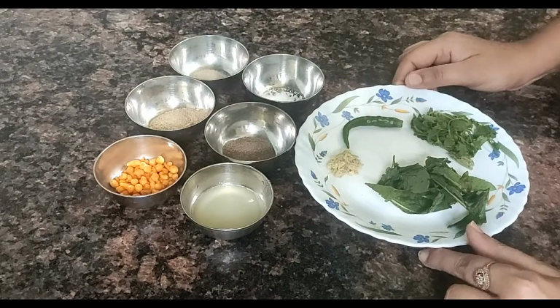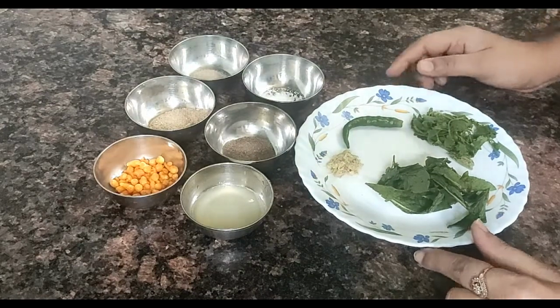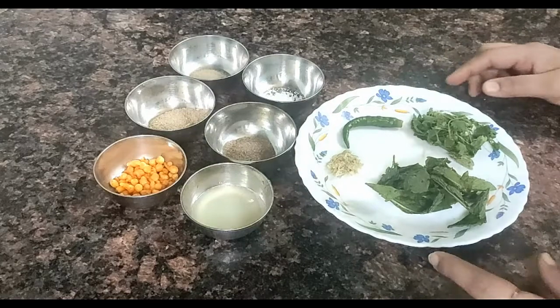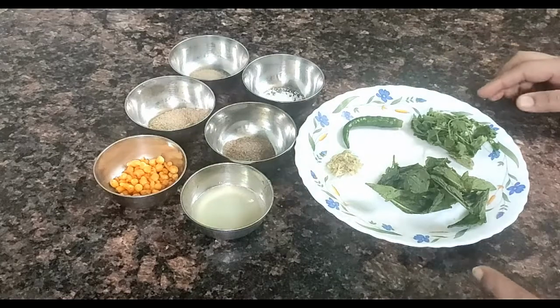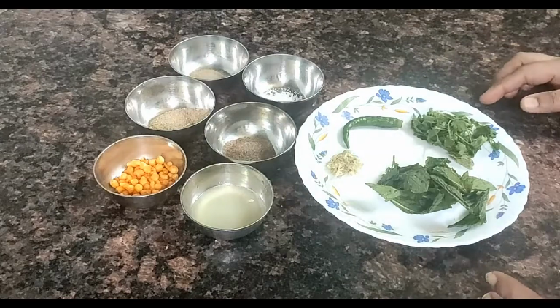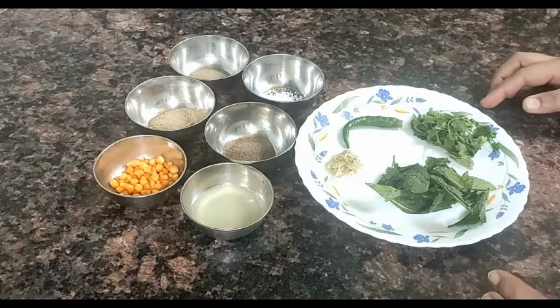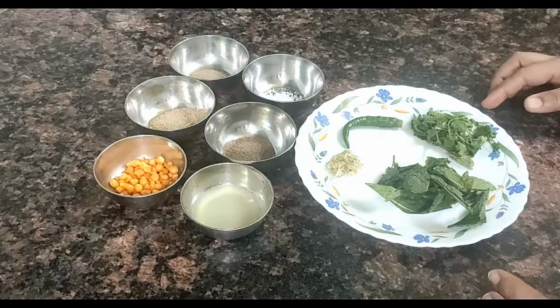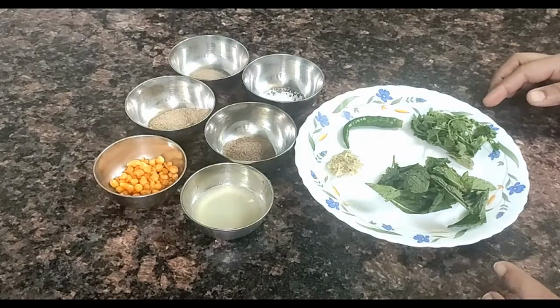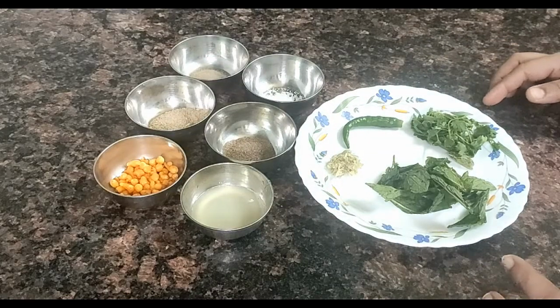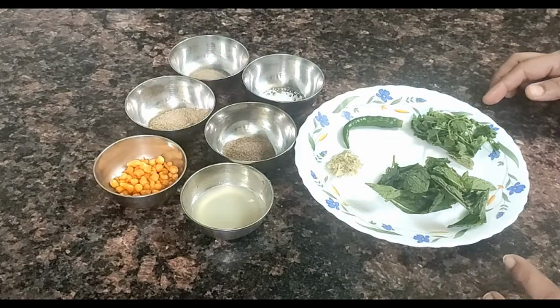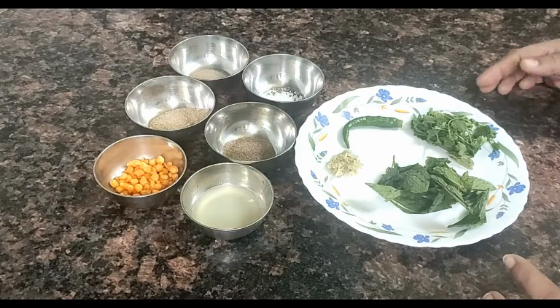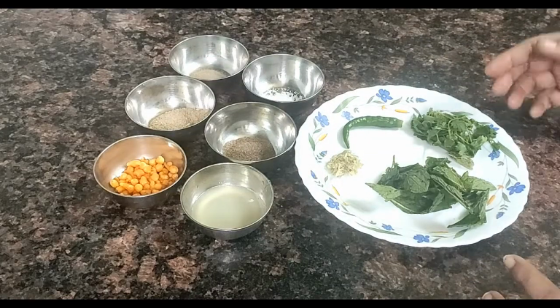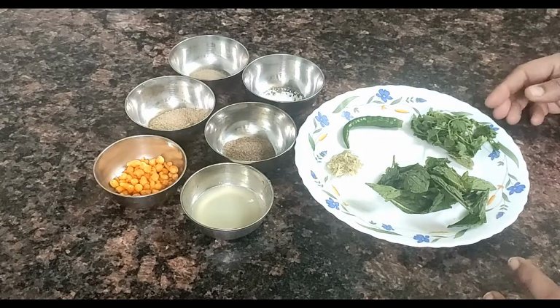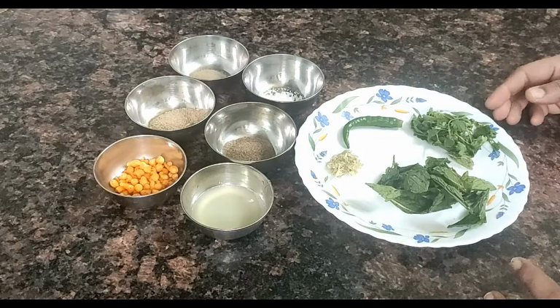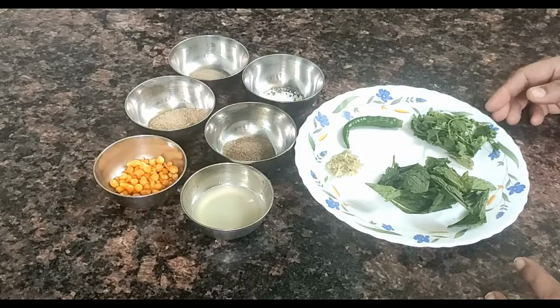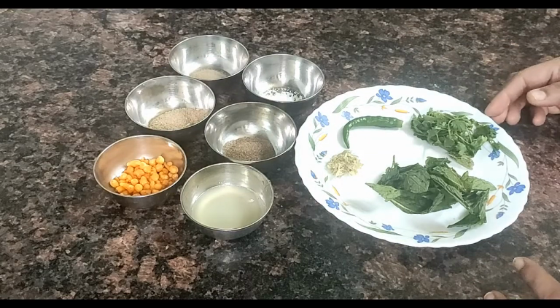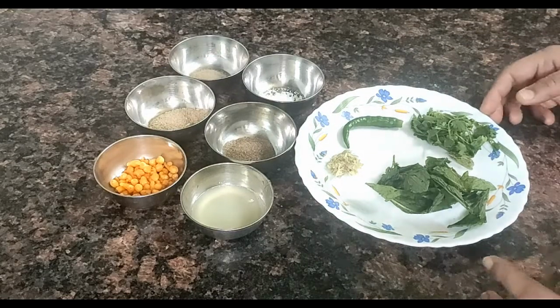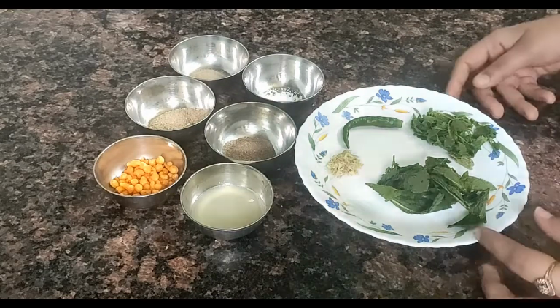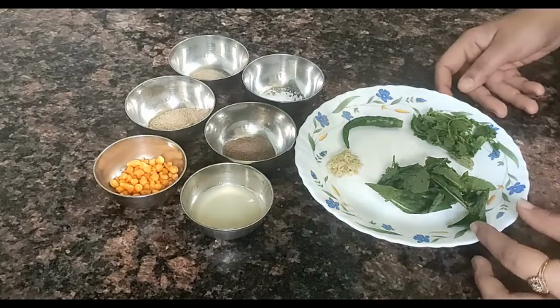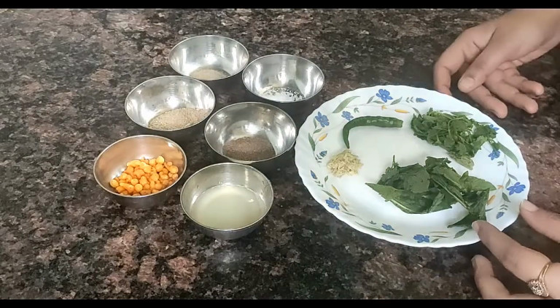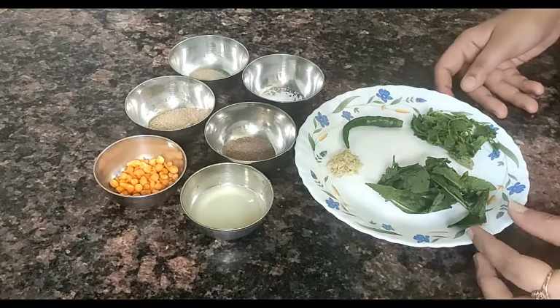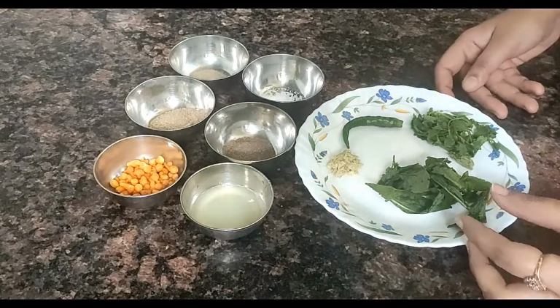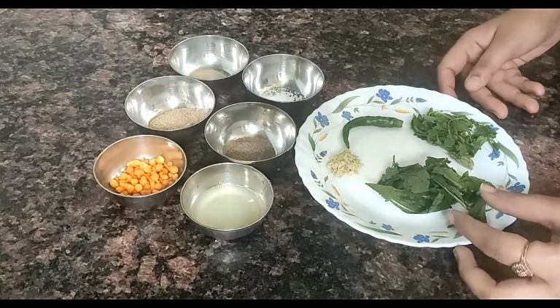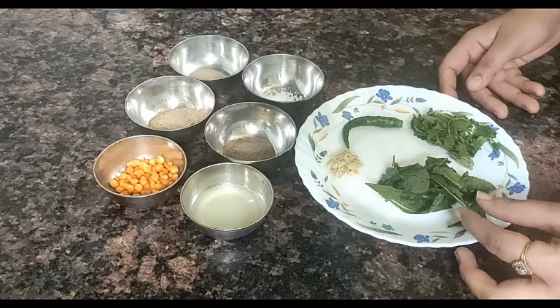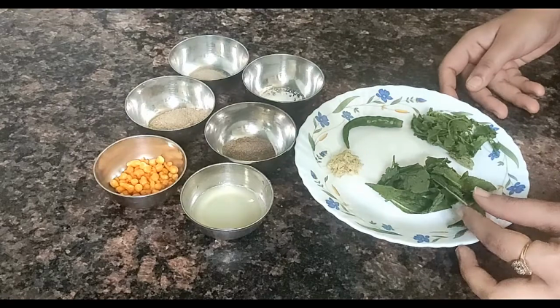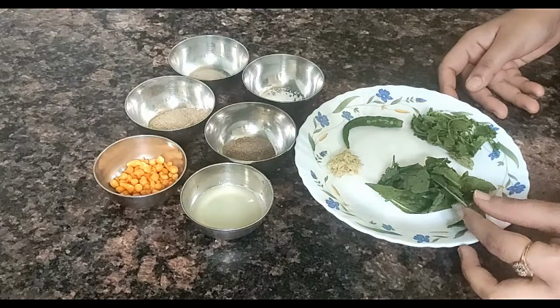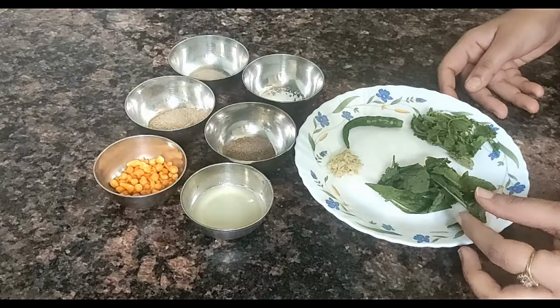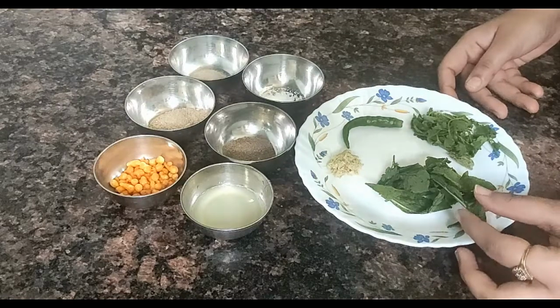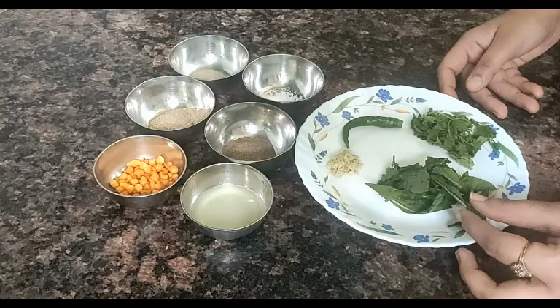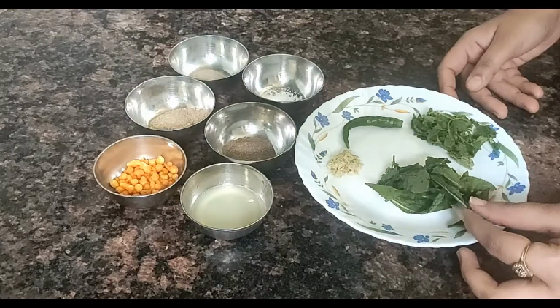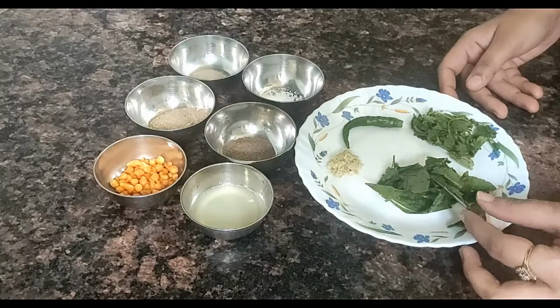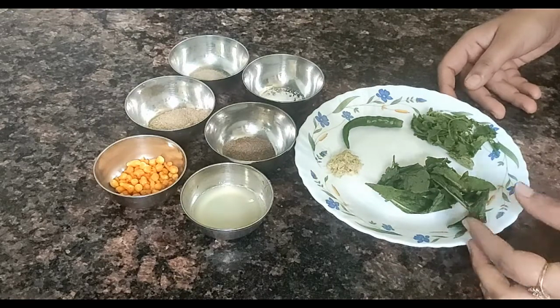First of all, you can note the ingredients for this. We need 10-12% pudina (mint) and 2-3% dhaniya (coriander).